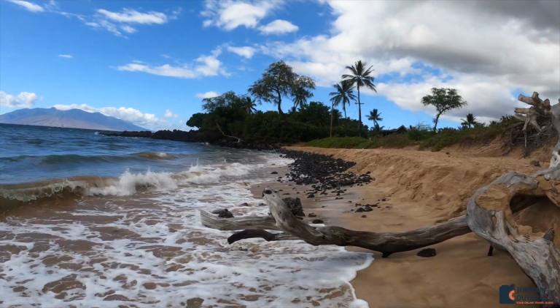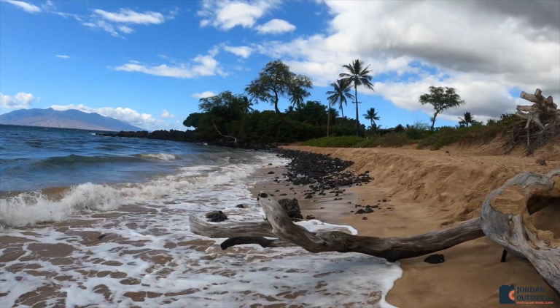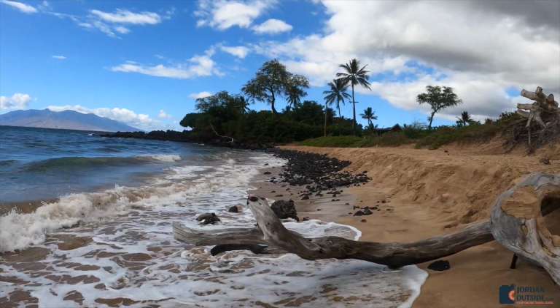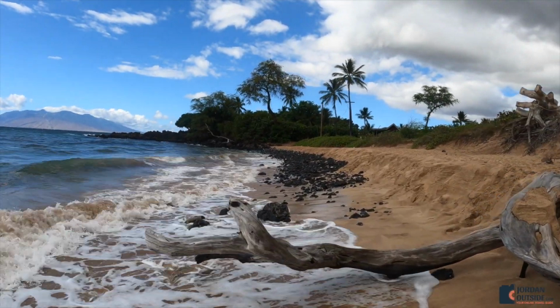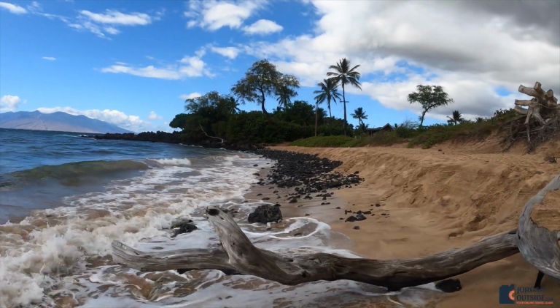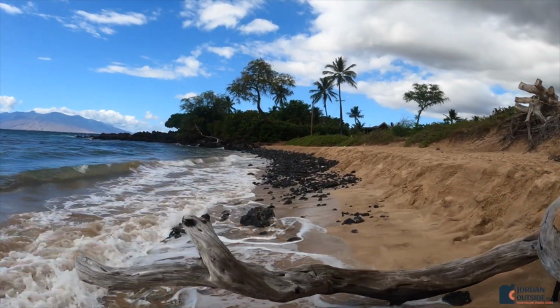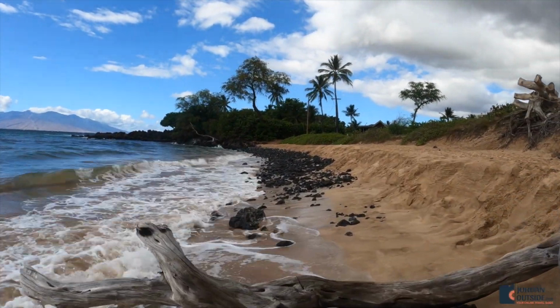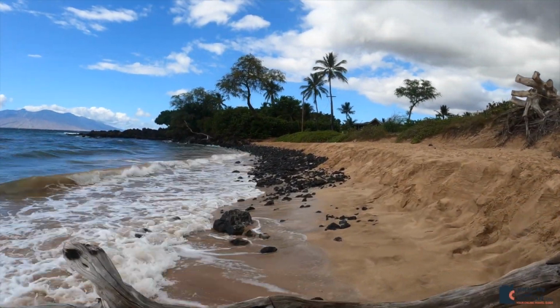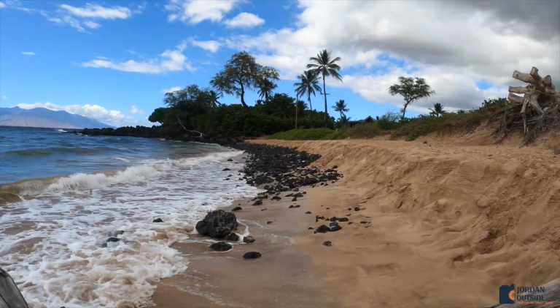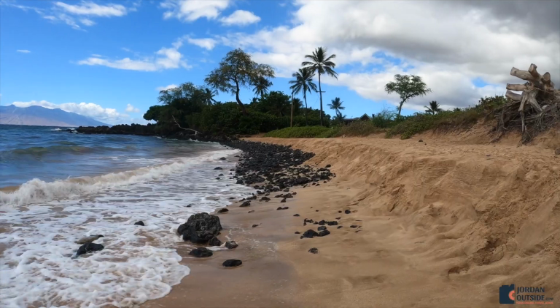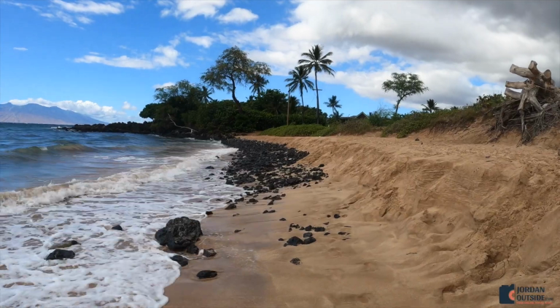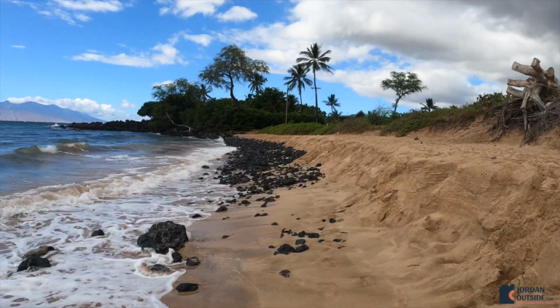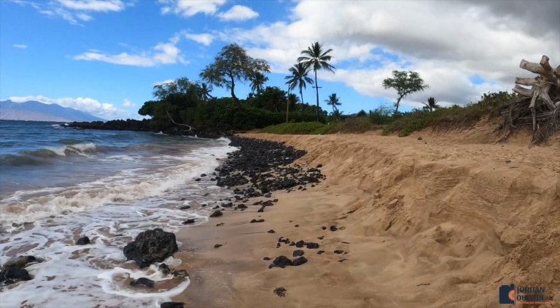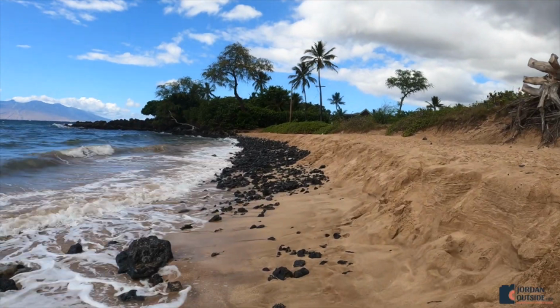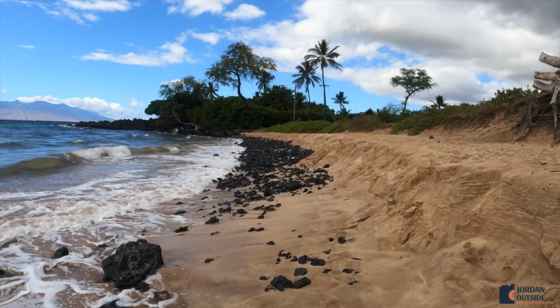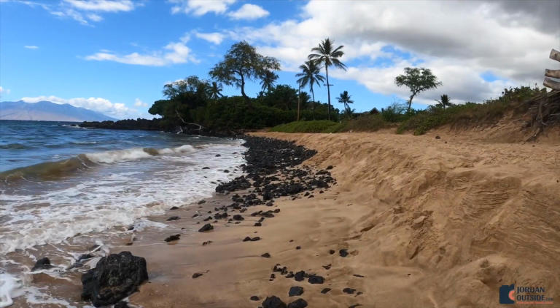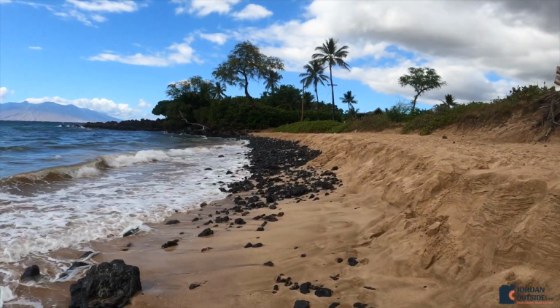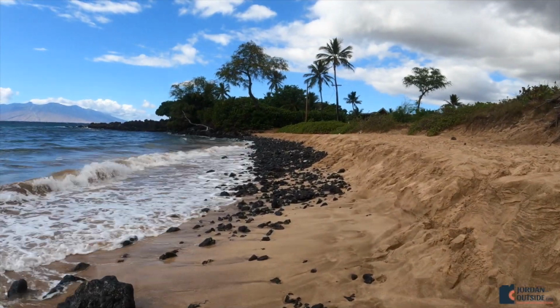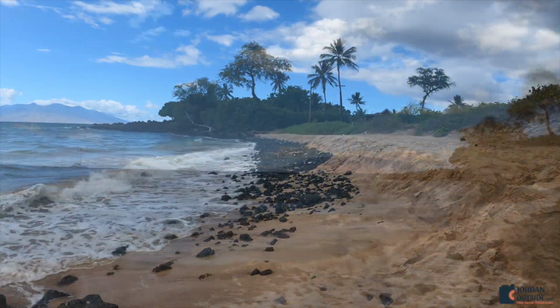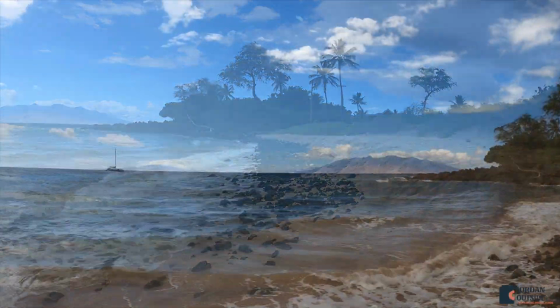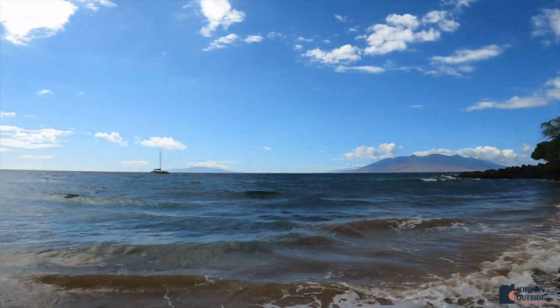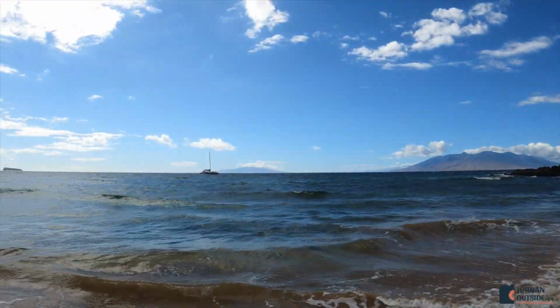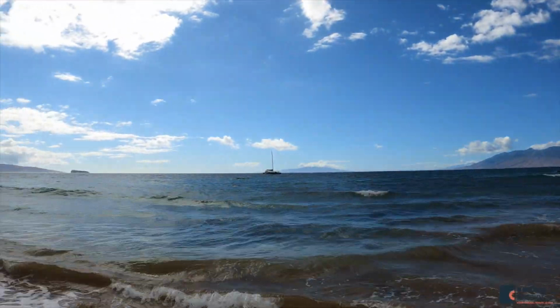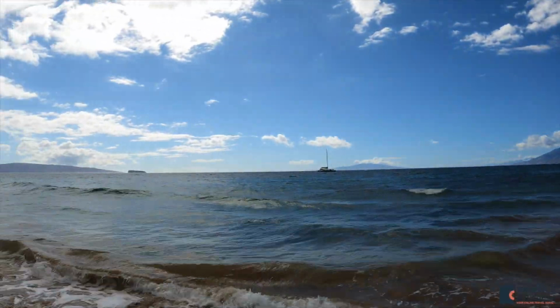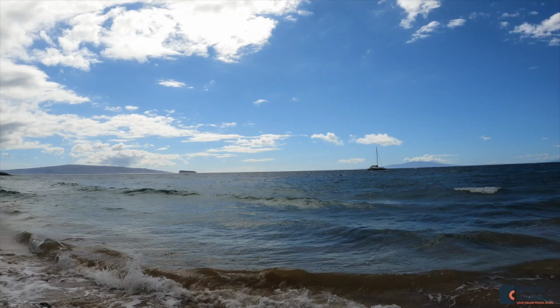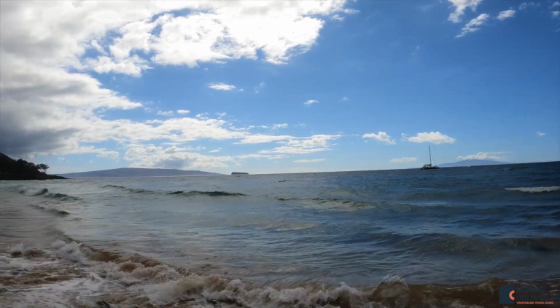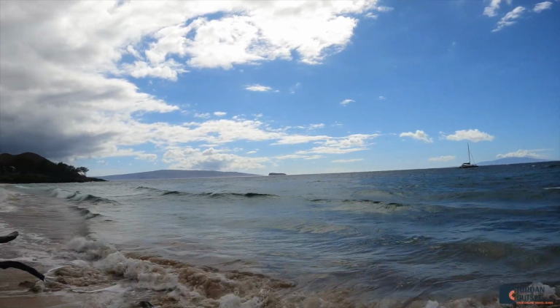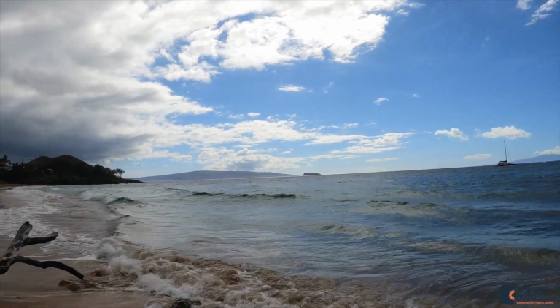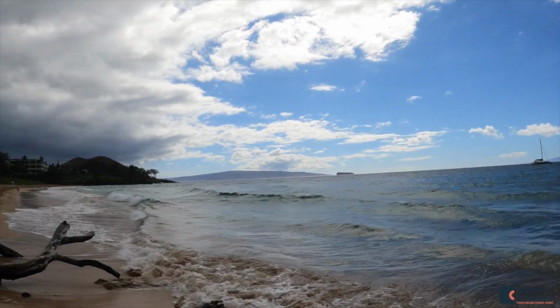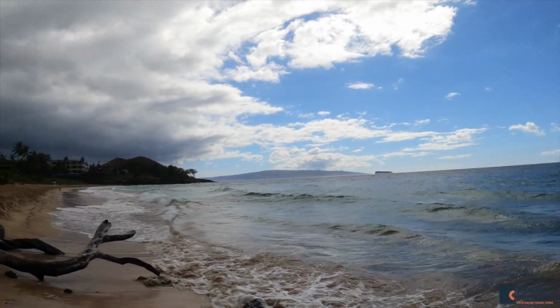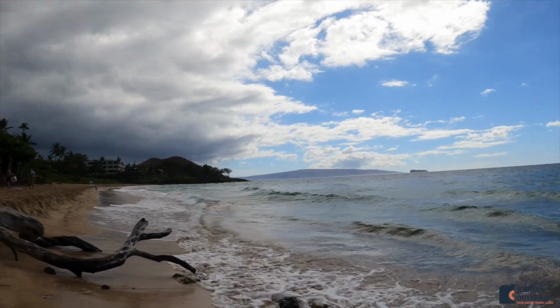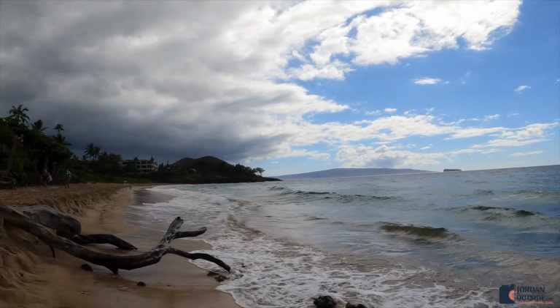As you get to the end of the beach, you're going to see these tiny lava rocks, and that's pretty much where it ends. This is an absolutely beautiful beach that we'd highly recommend going to when you're visiting Maui.